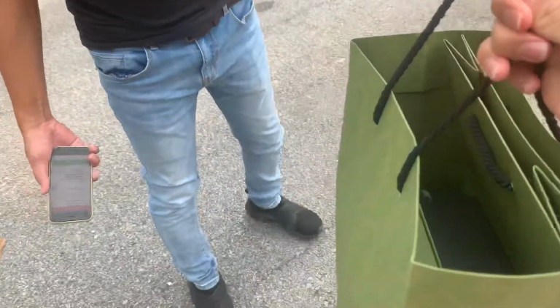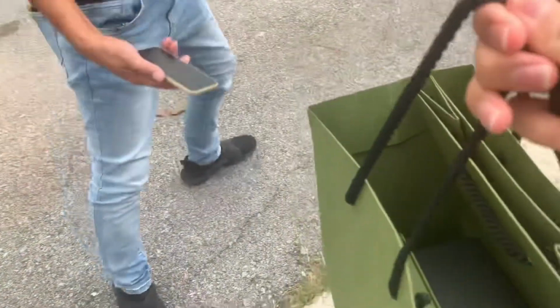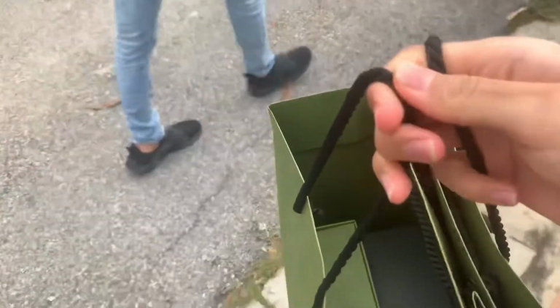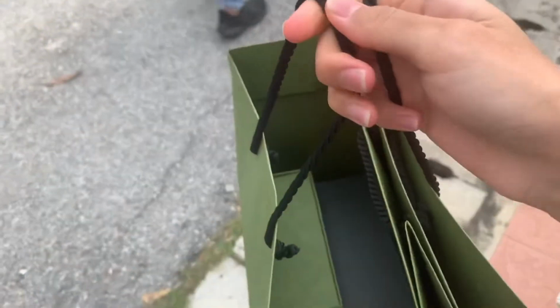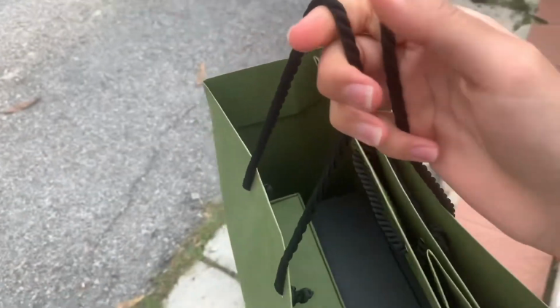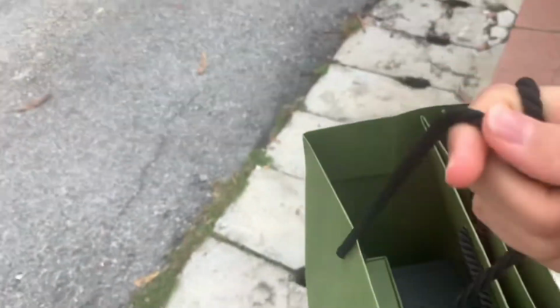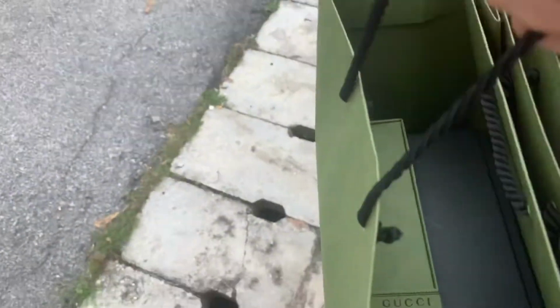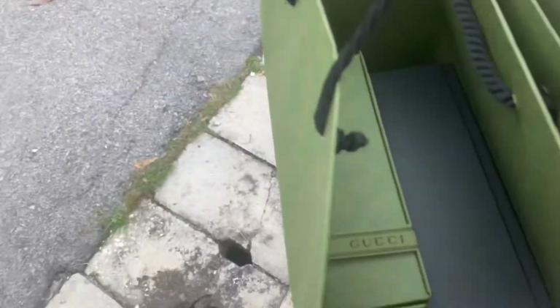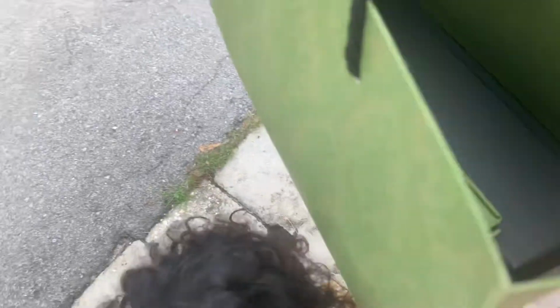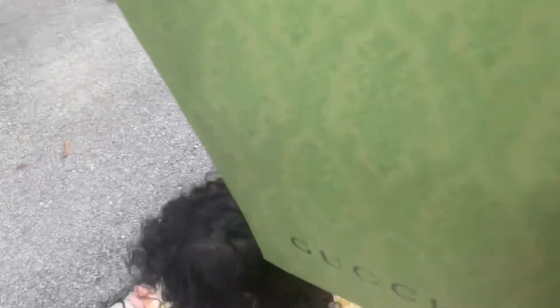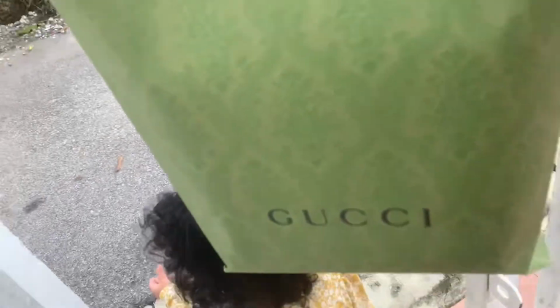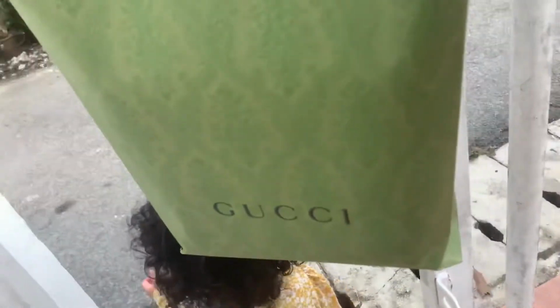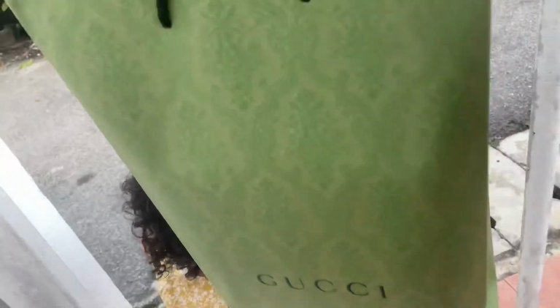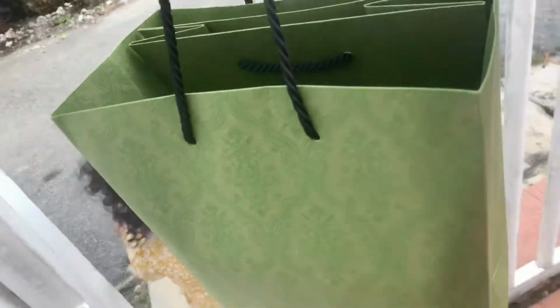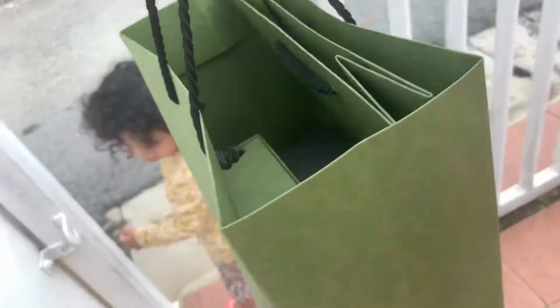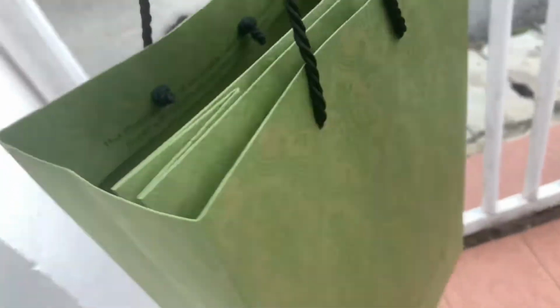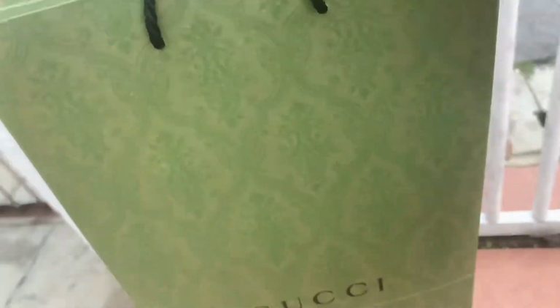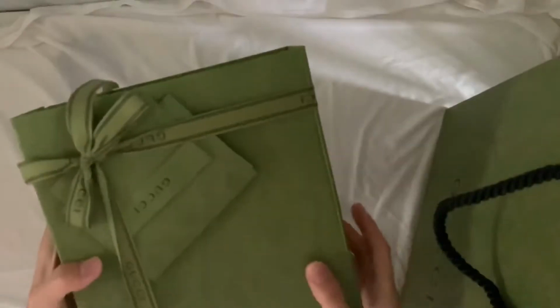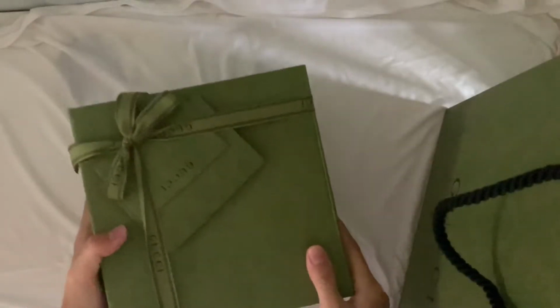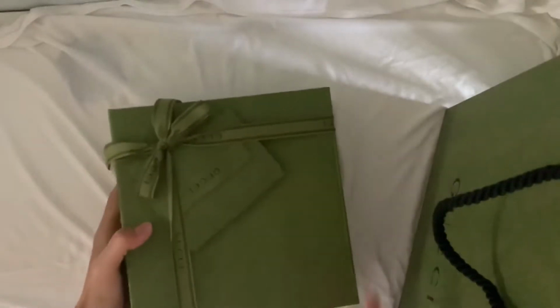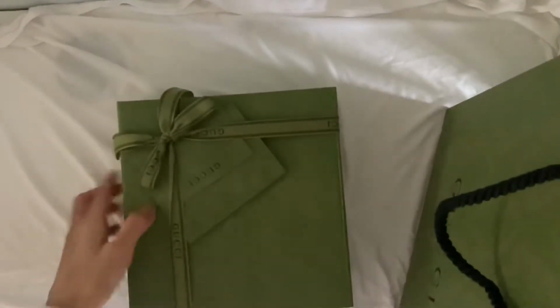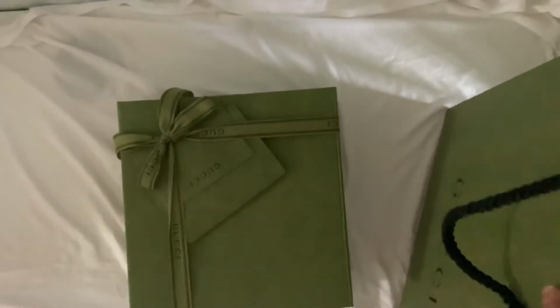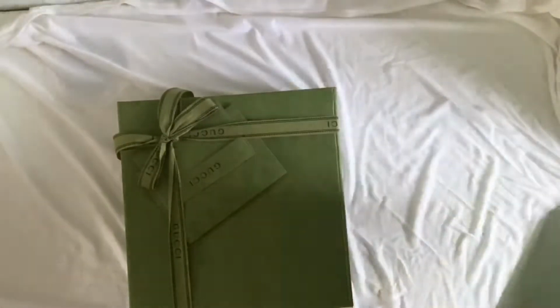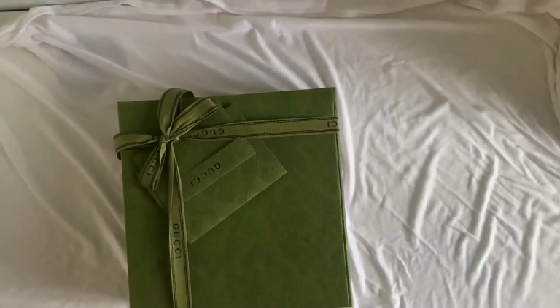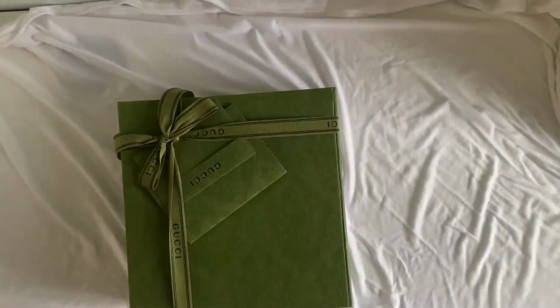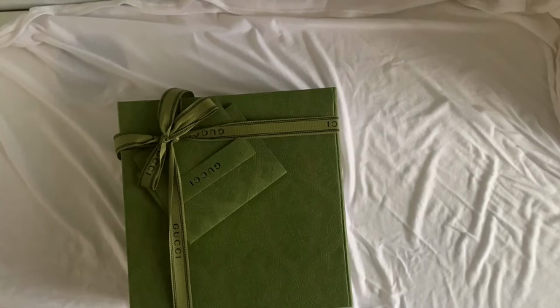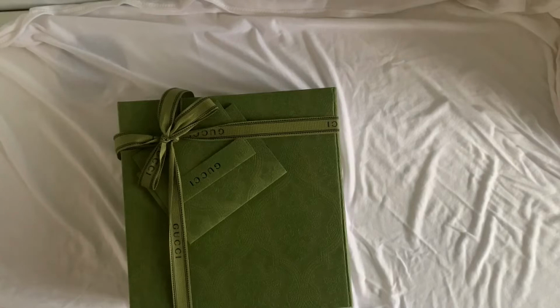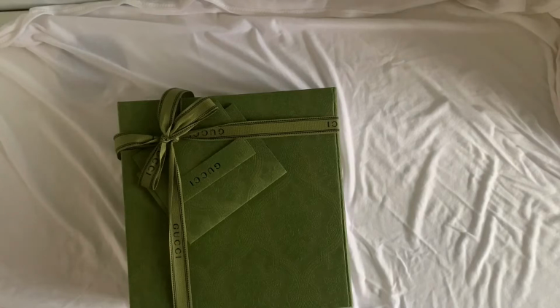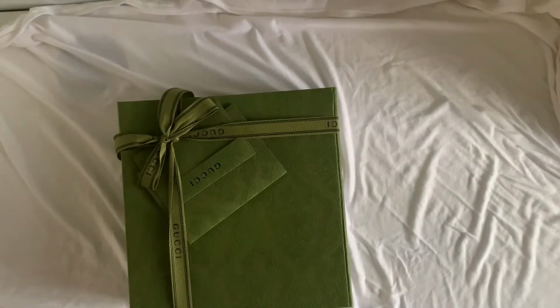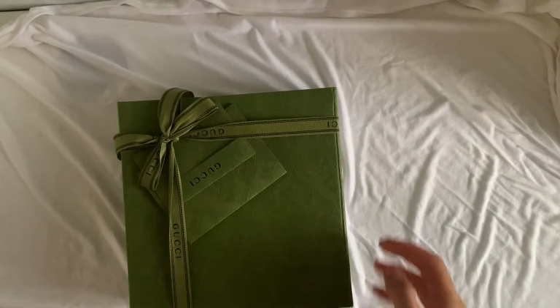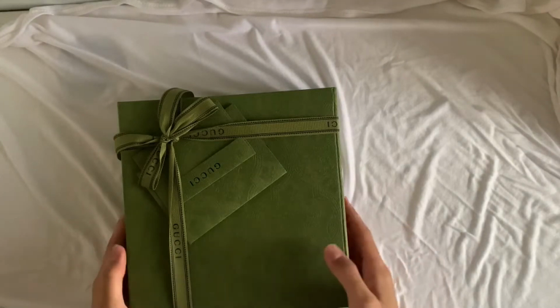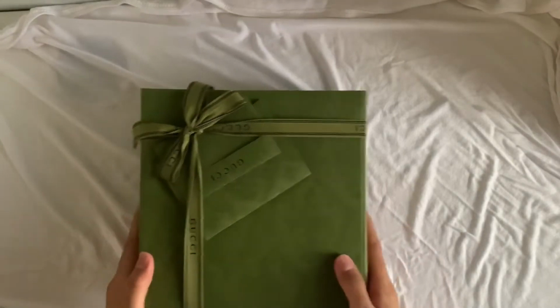Hello and hi everyone! Today's the first time that I bought something online from Gucci but through my SA. For the Klang Valley area, they will send it through Lalamove or Grab, which is convenient because you'll get it the same day.